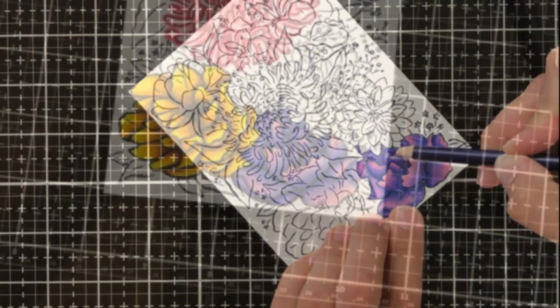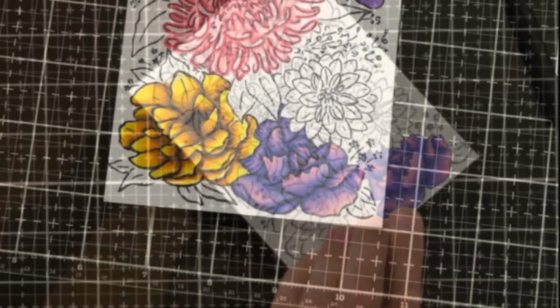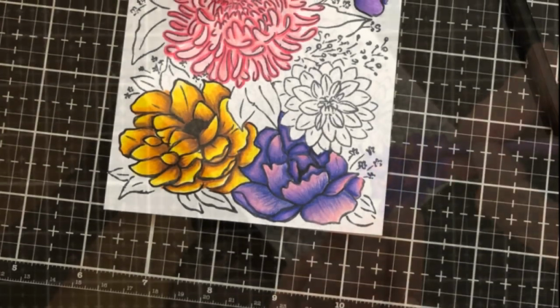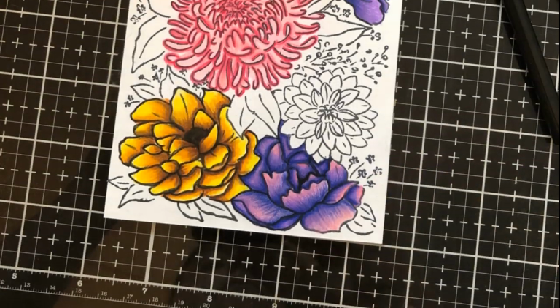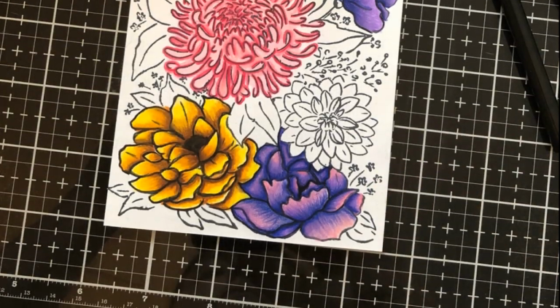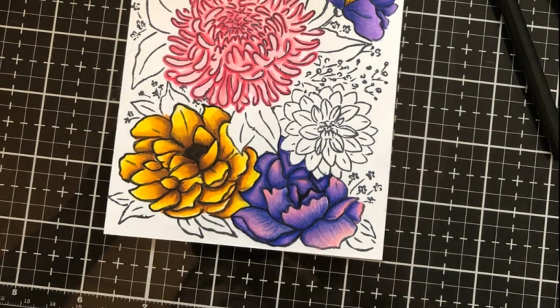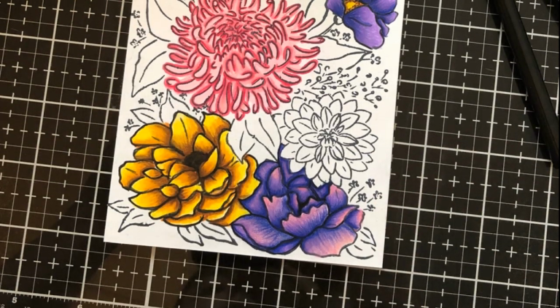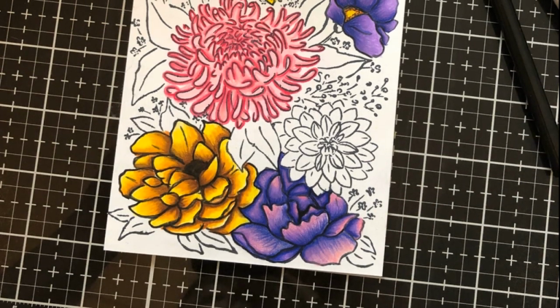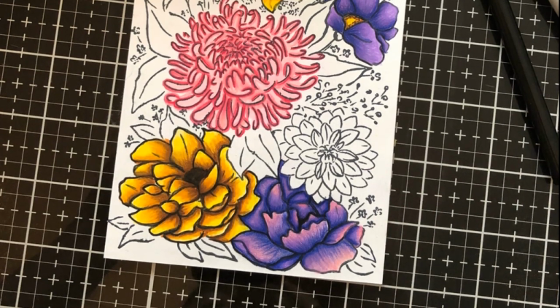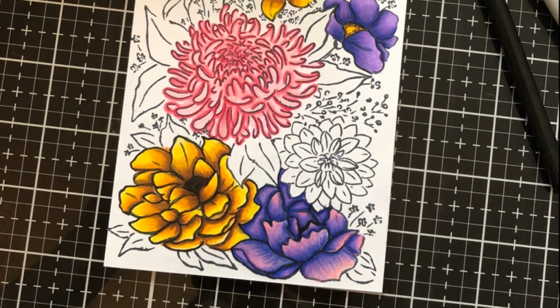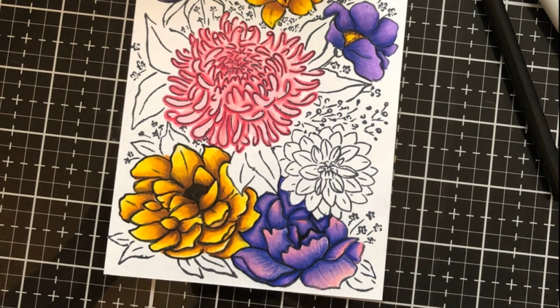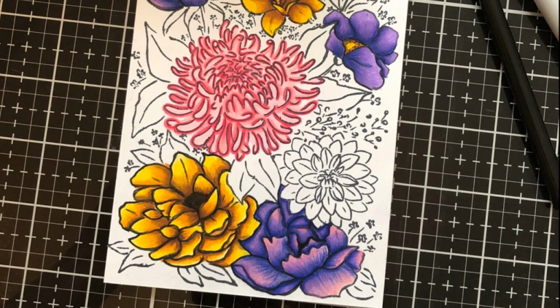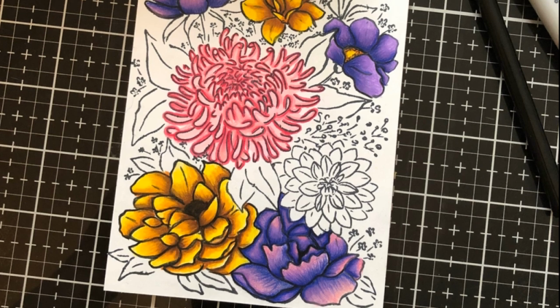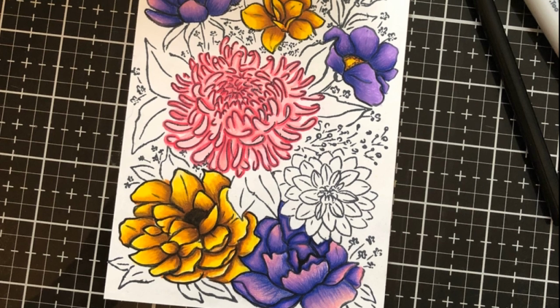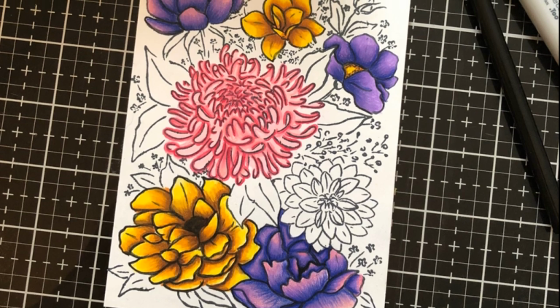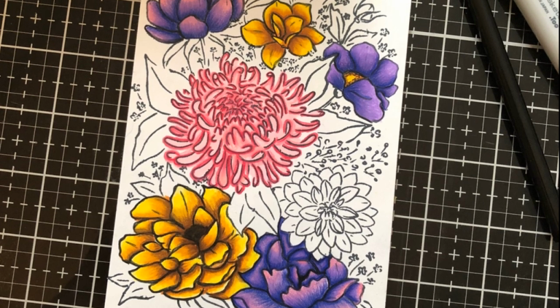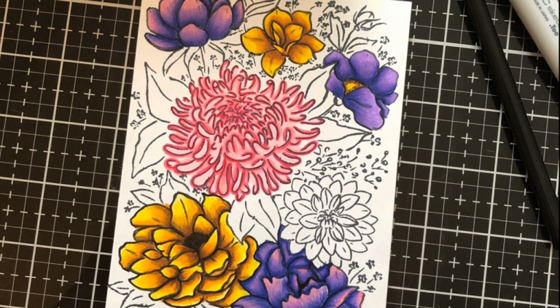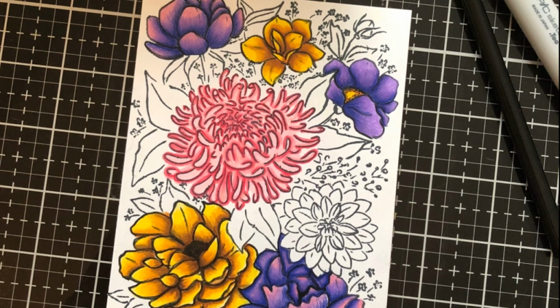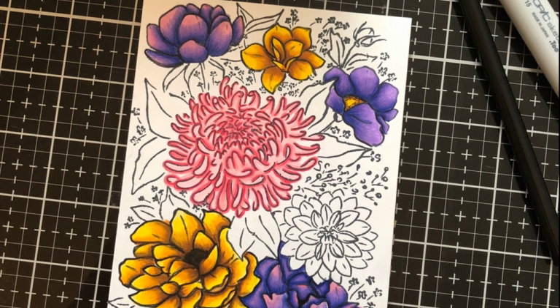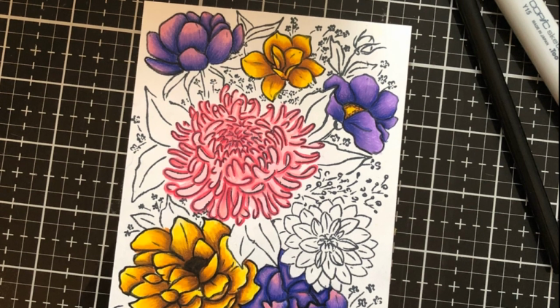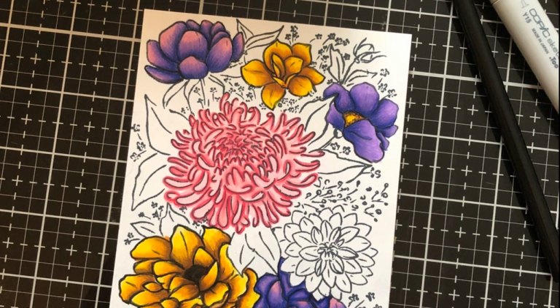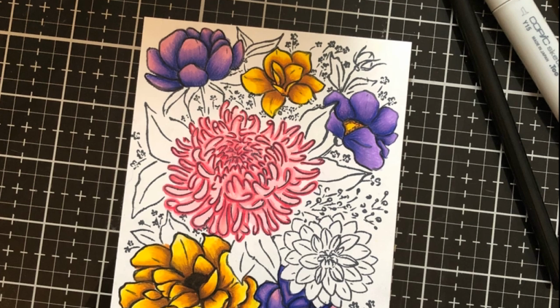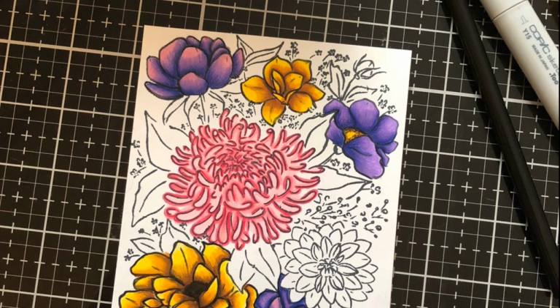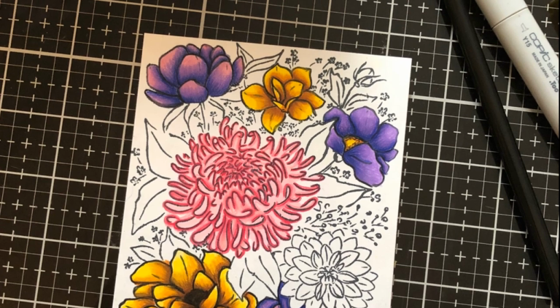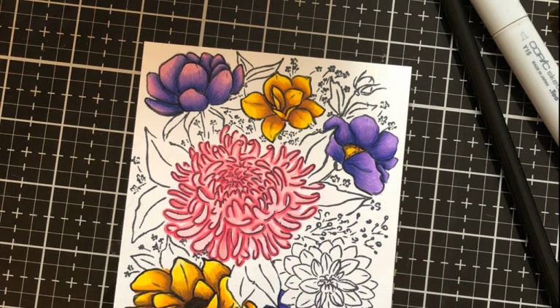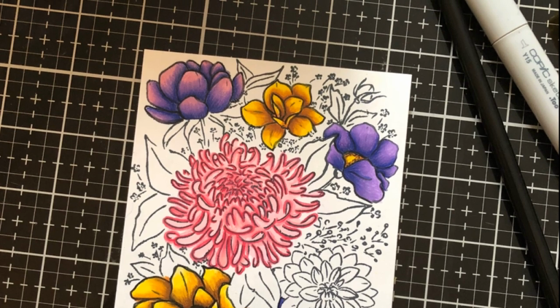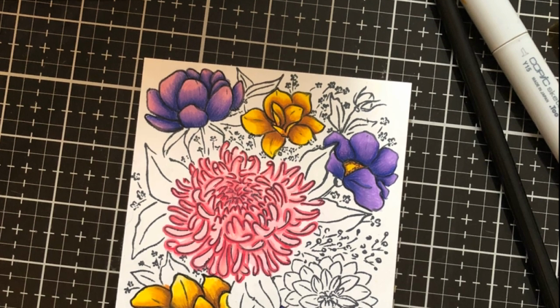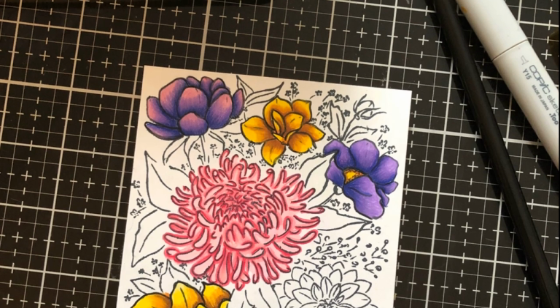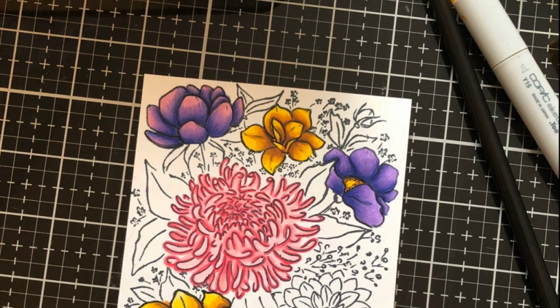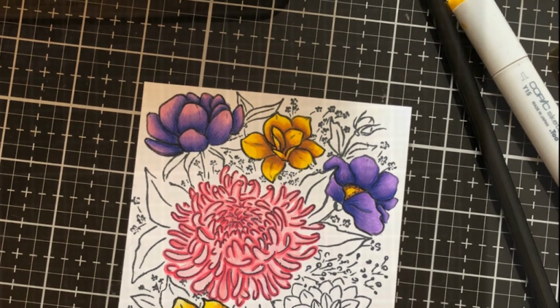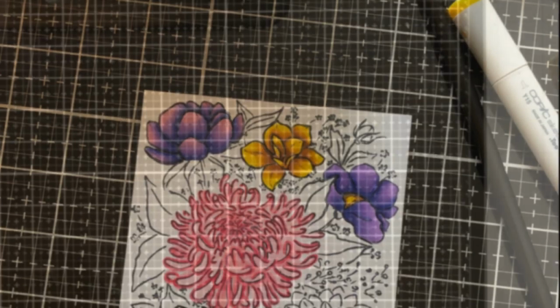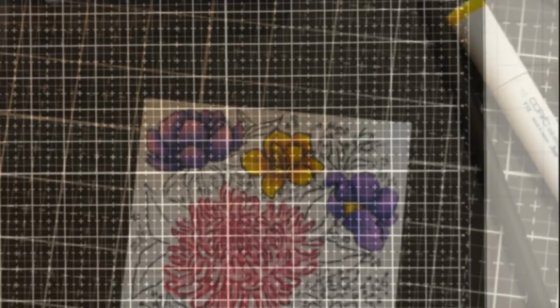I've added a picture here so that you can see what it looks like as it was coming together against the white background. The white background is important because that is another piece of the technique blend I'm bringing in next.